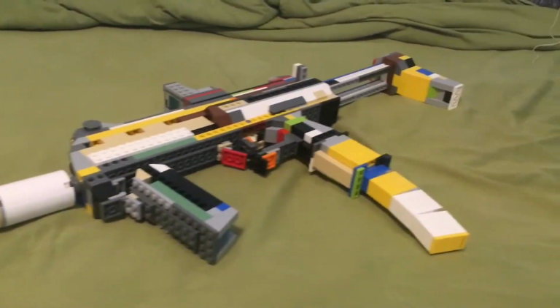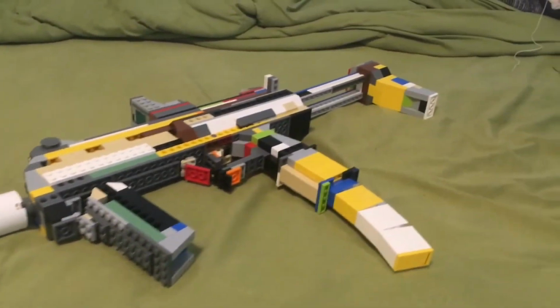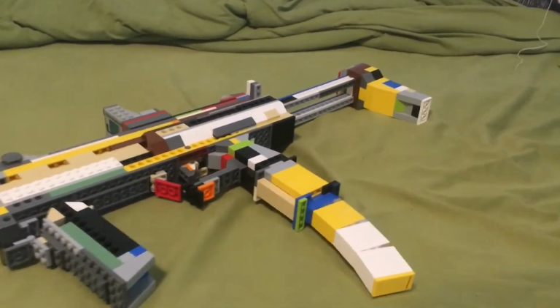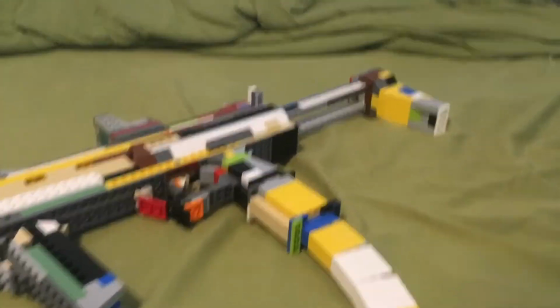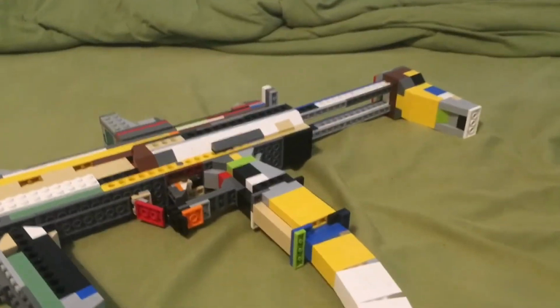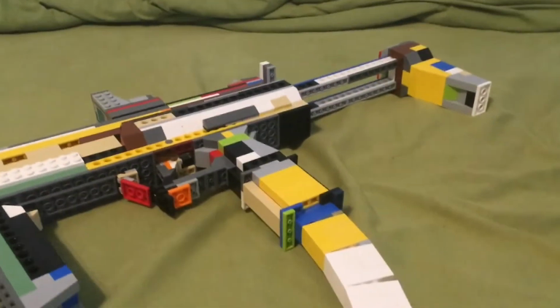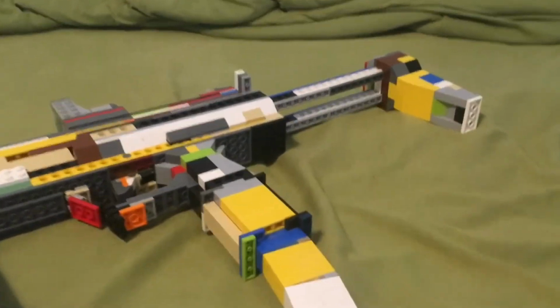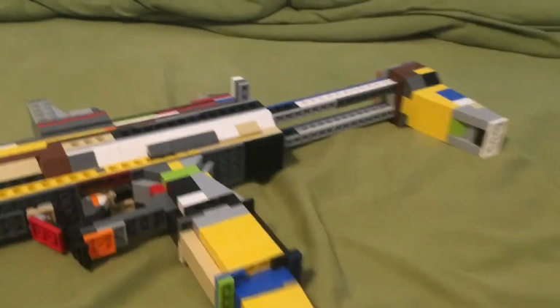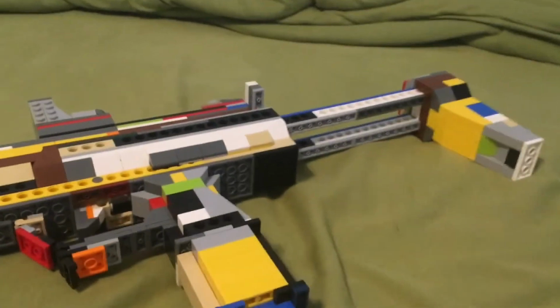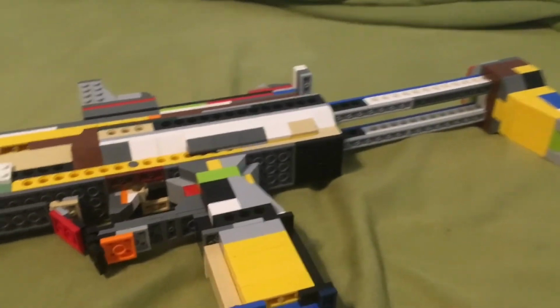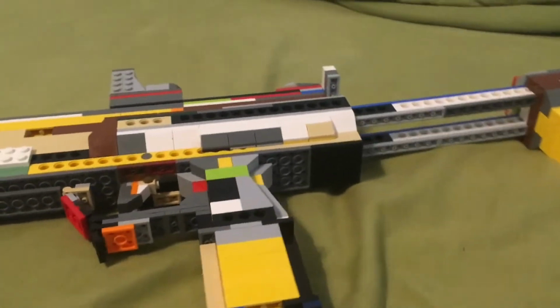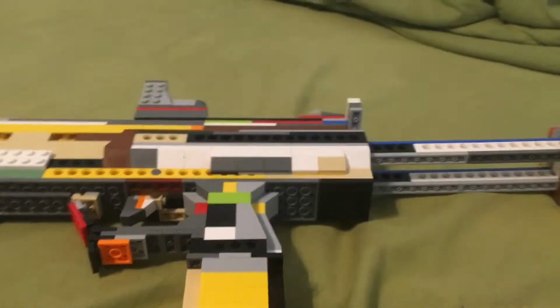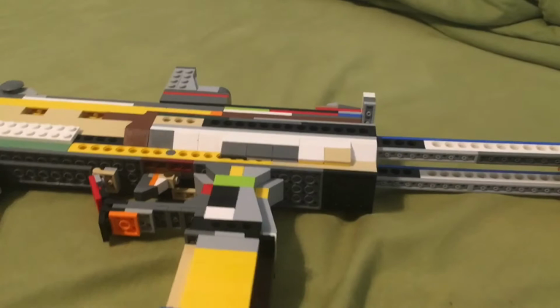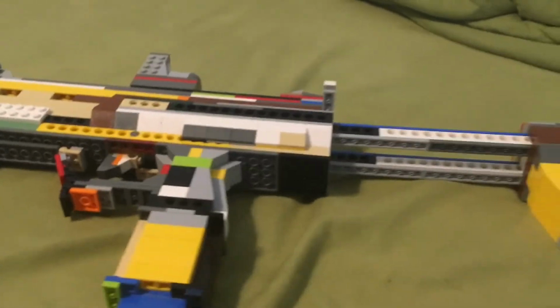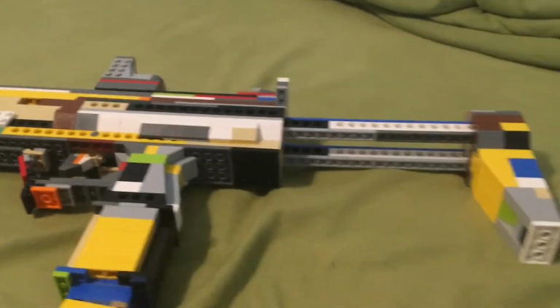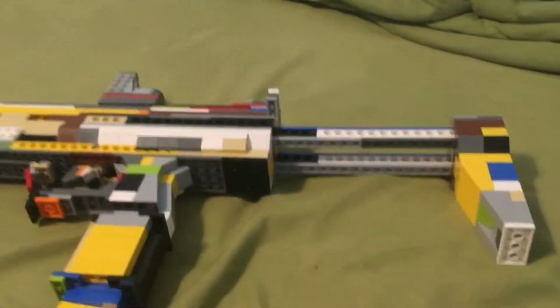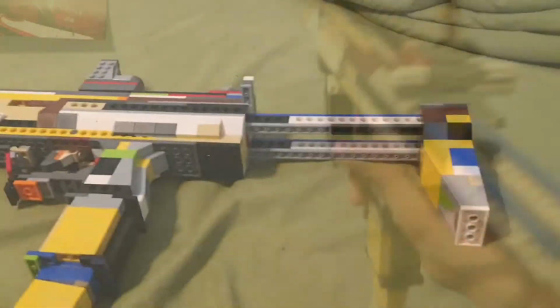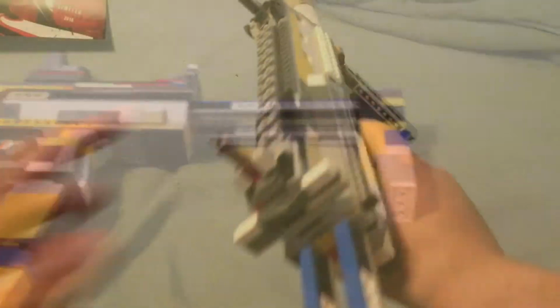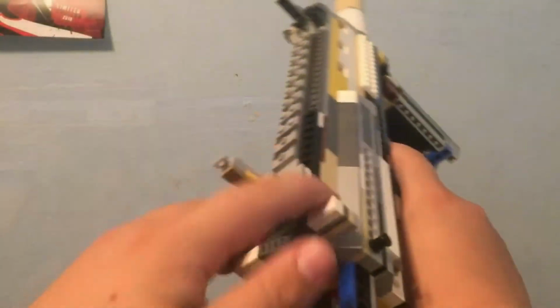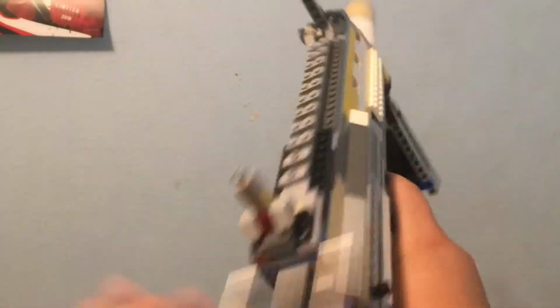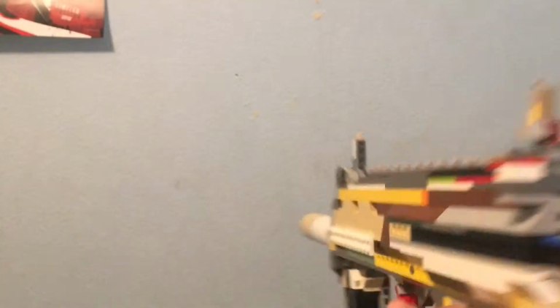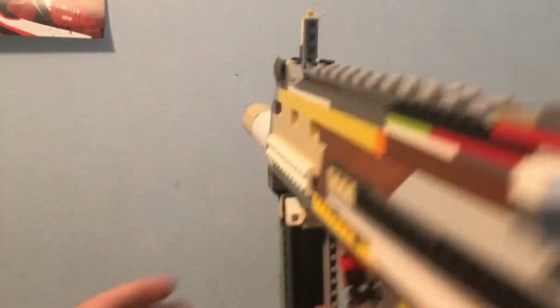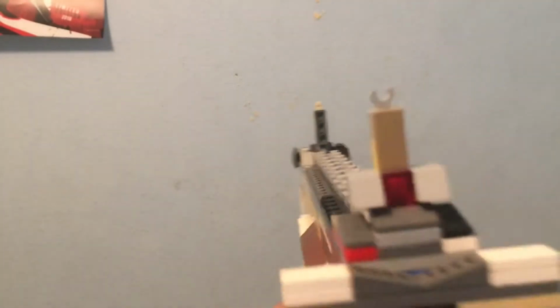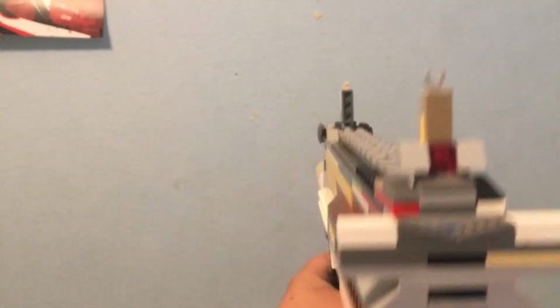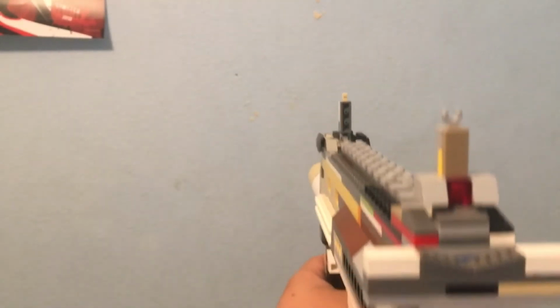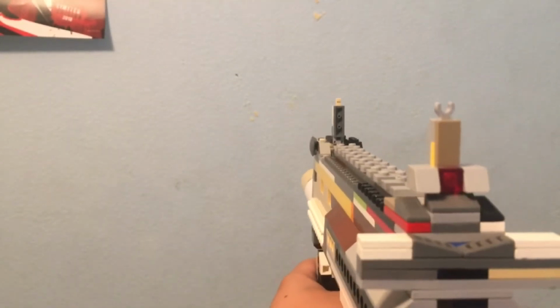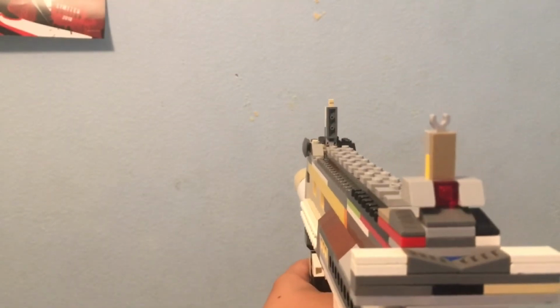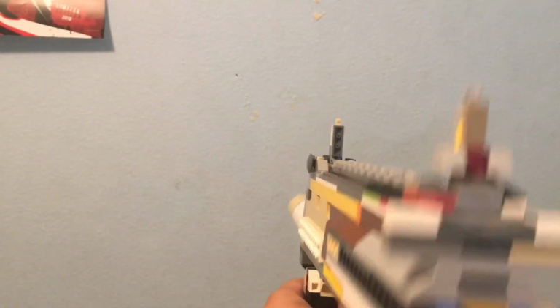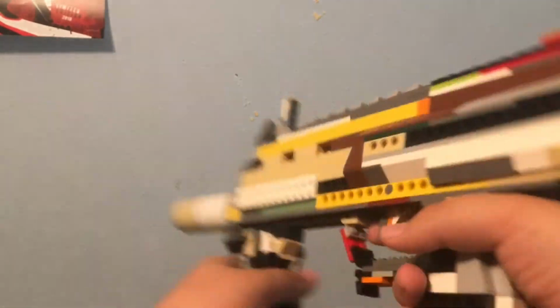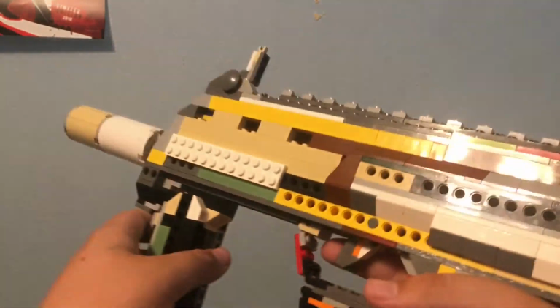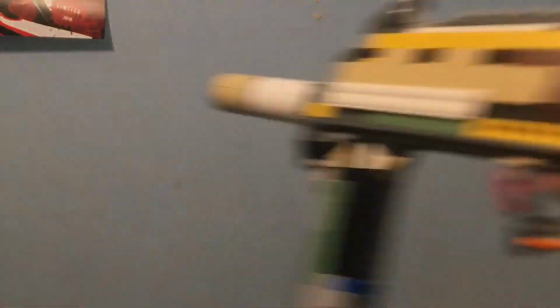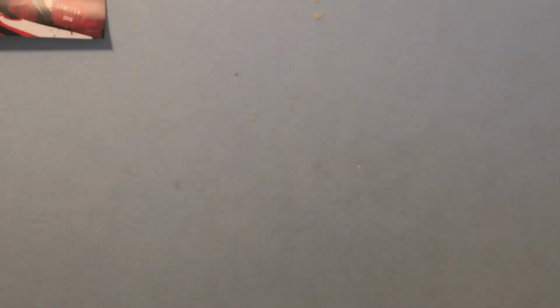I really hope you enjoyed my MP7. I worked very hard for this, and it's just such a good gun. If you liked this video, please drop a like down below, and I'll see you all next time.